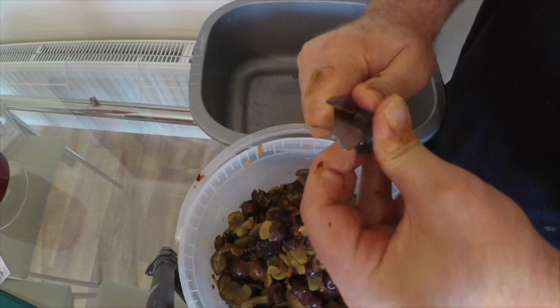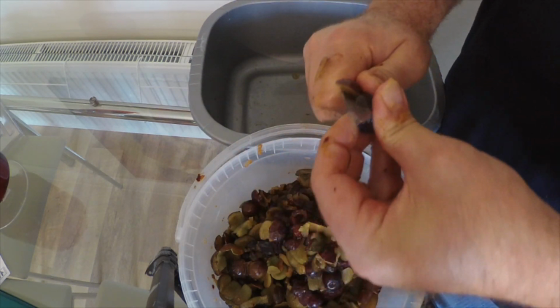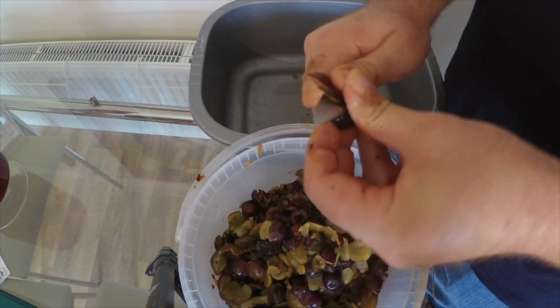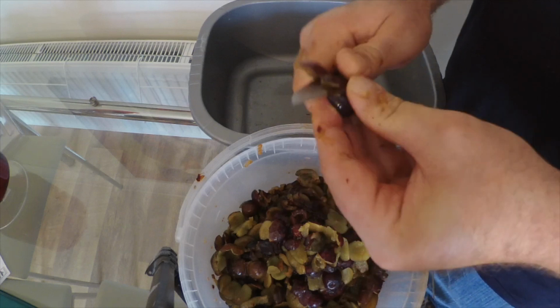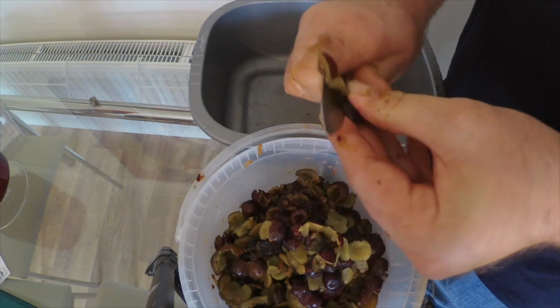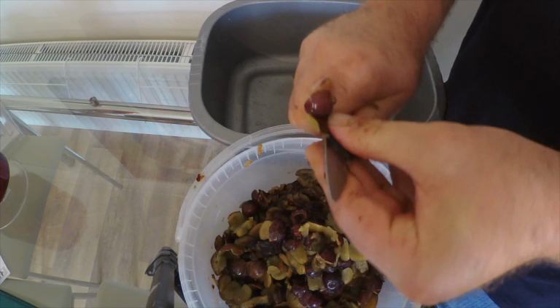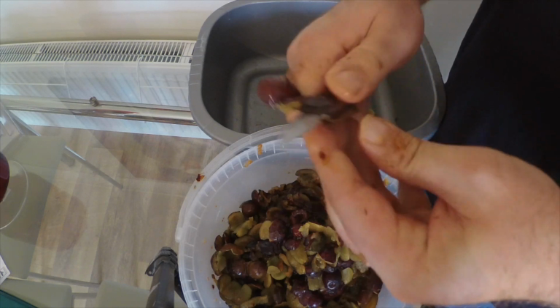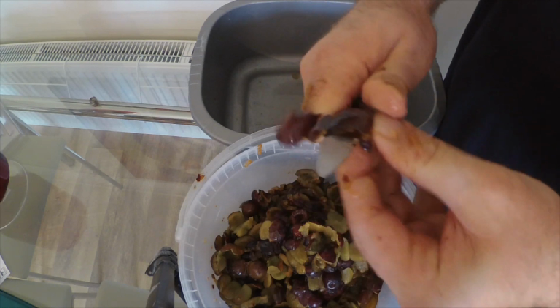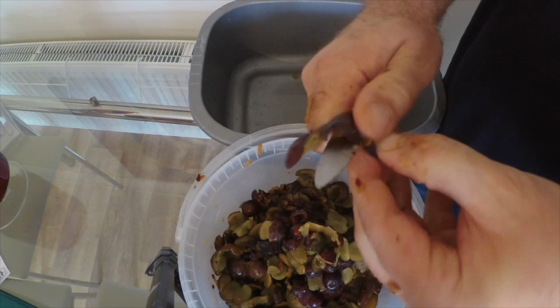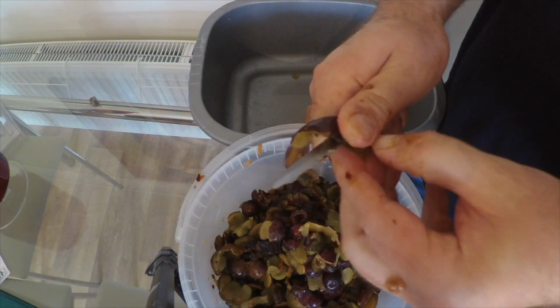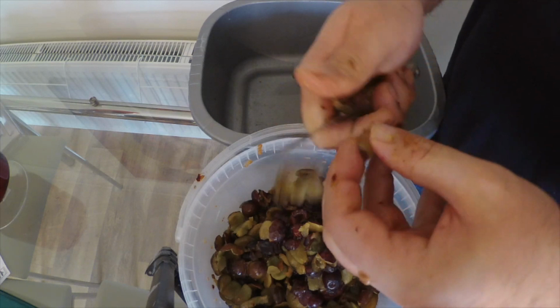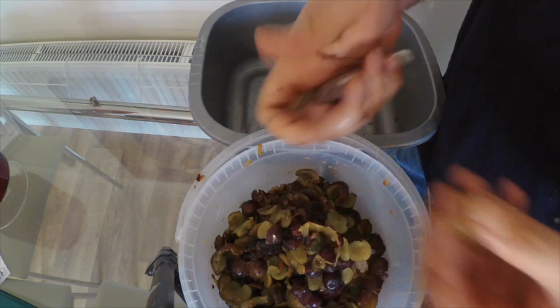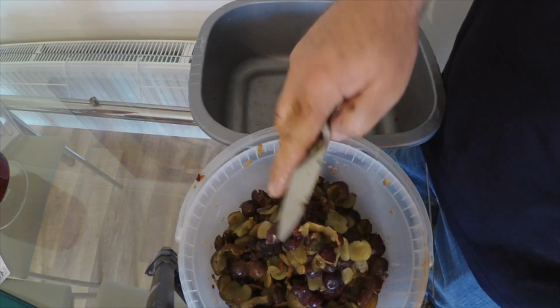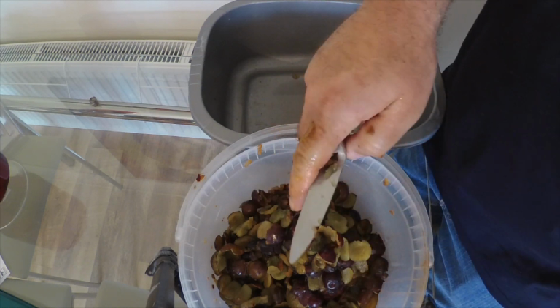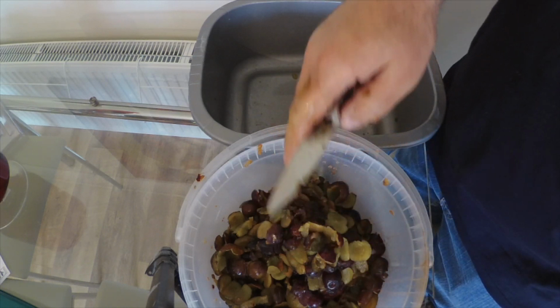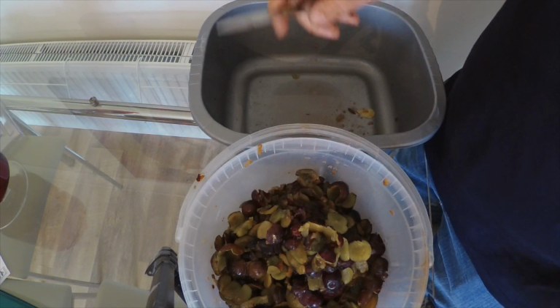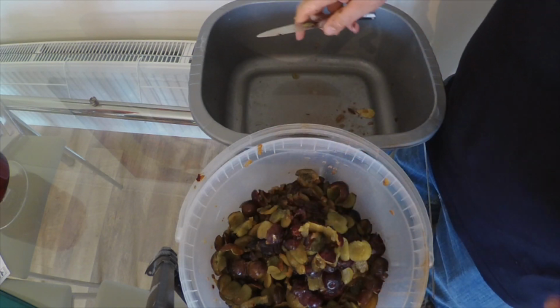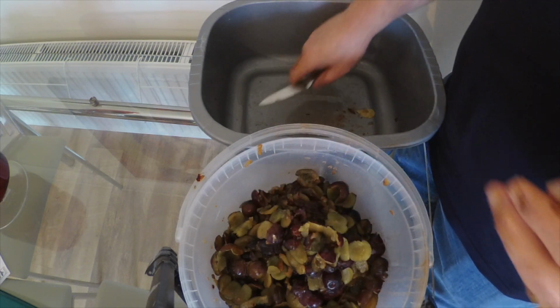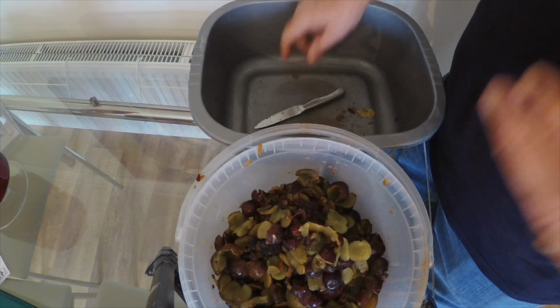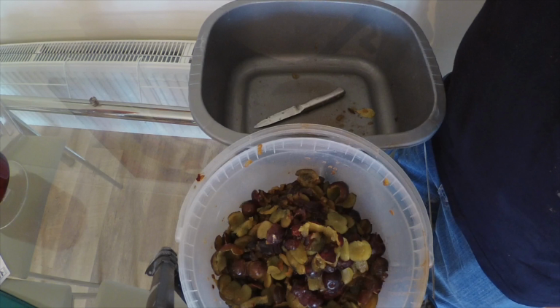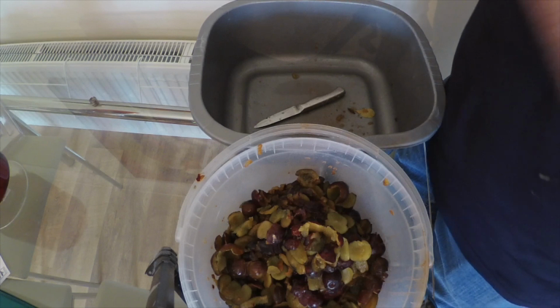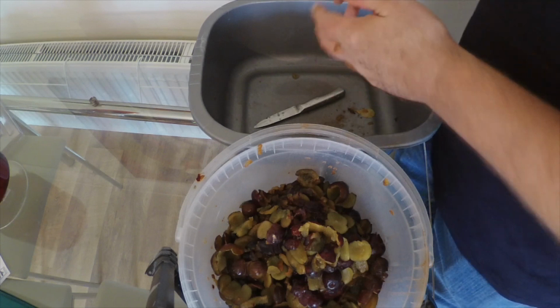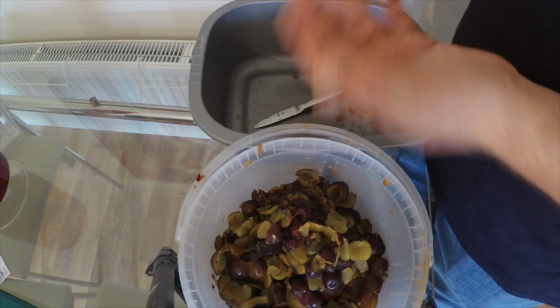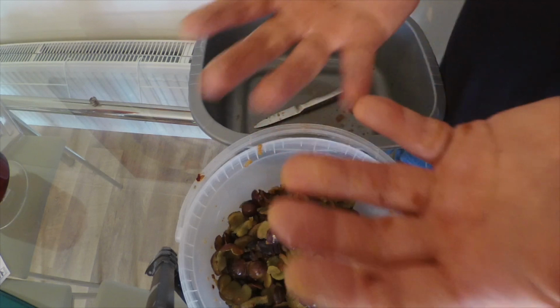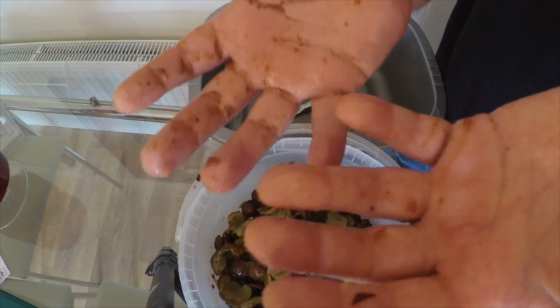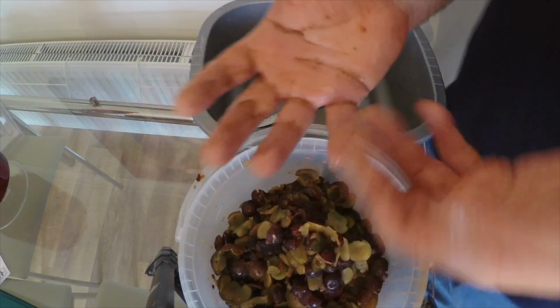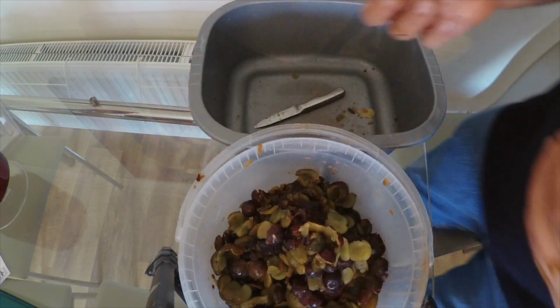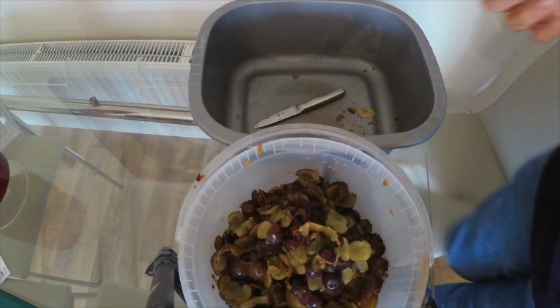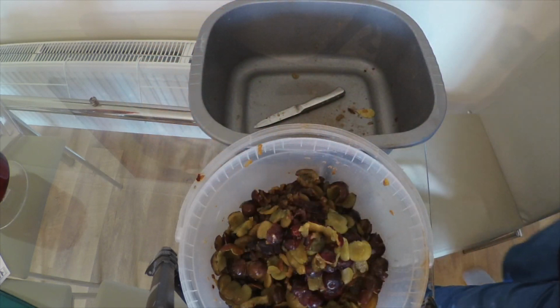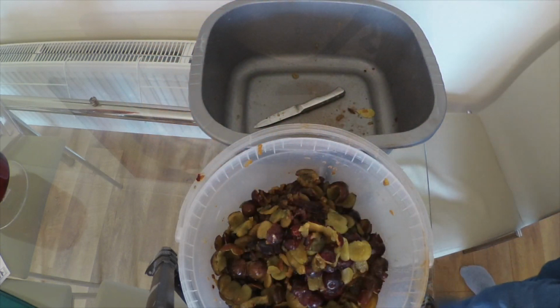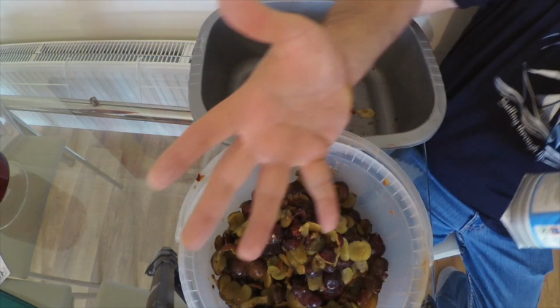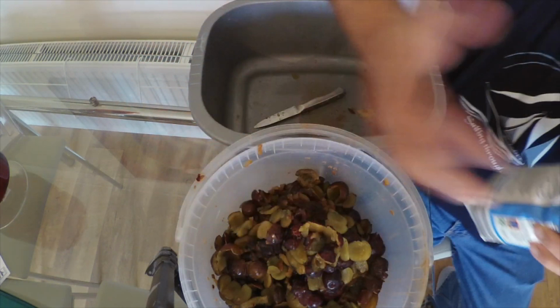Remind me never to make this wine again, however good it tastes. I'm going to go wash my hands now — nice and clean.